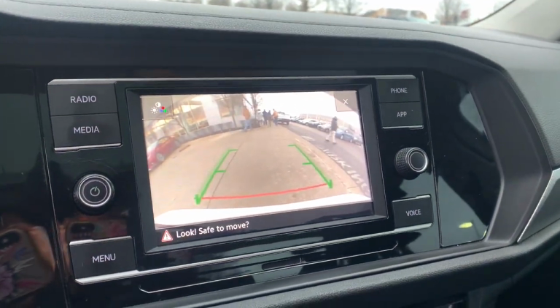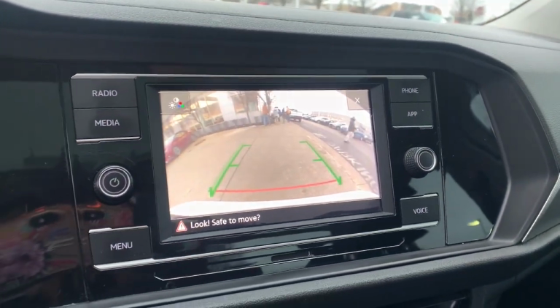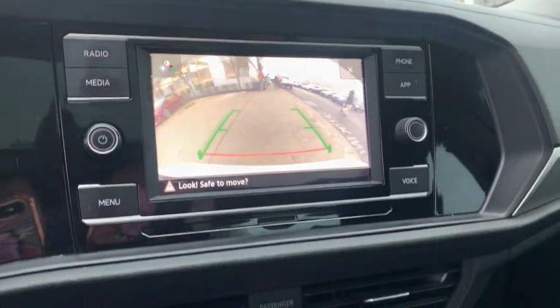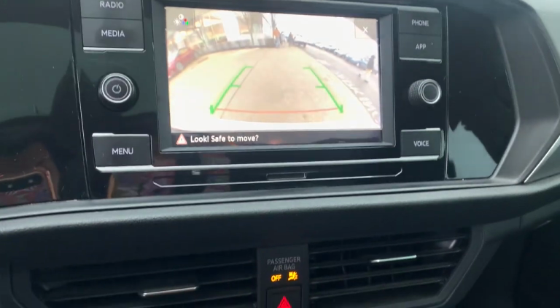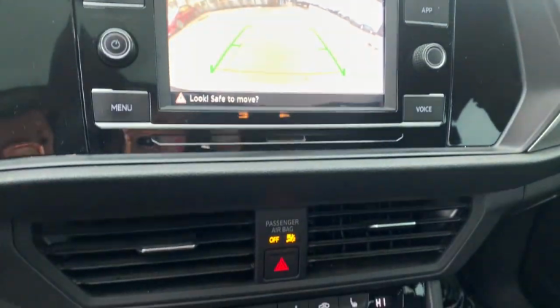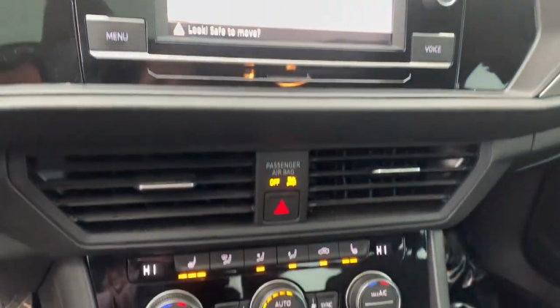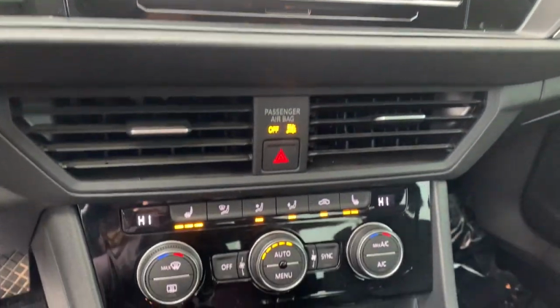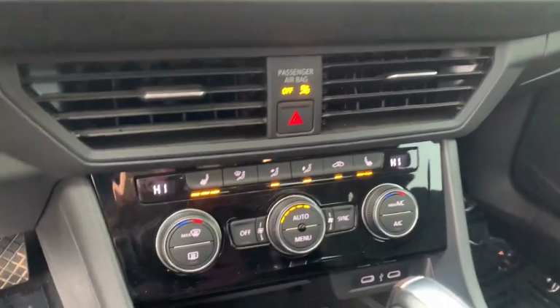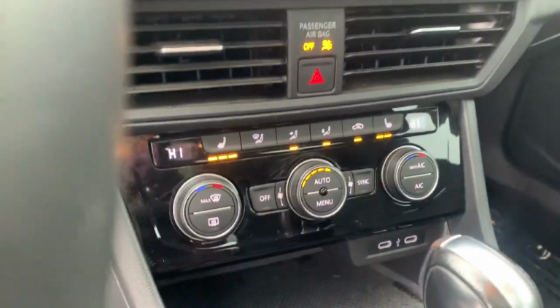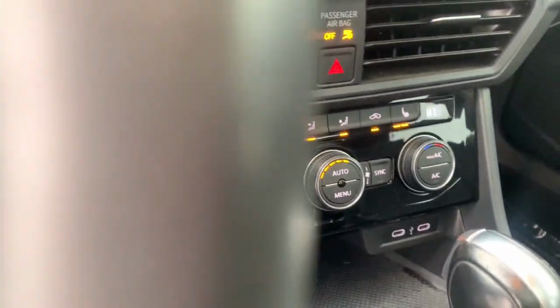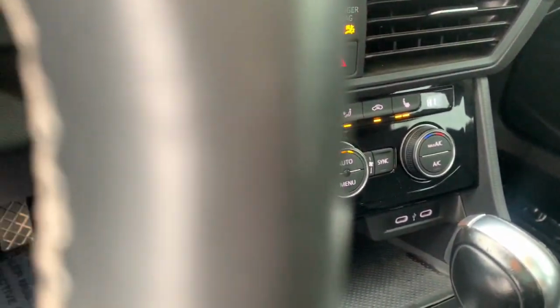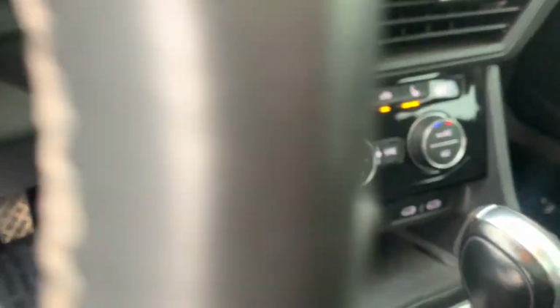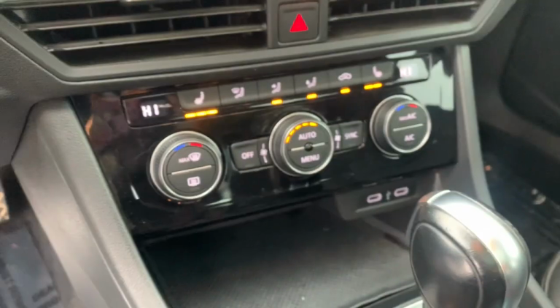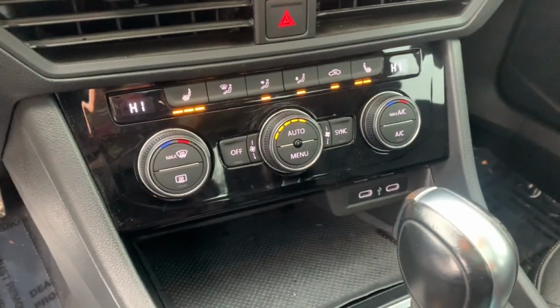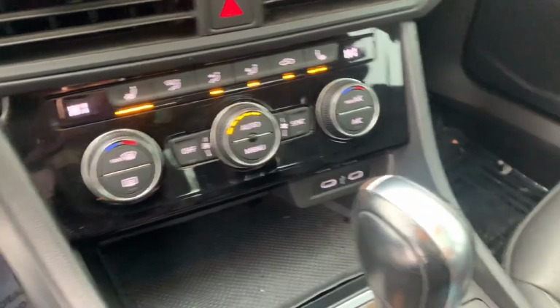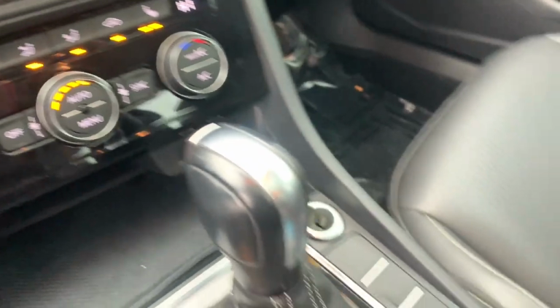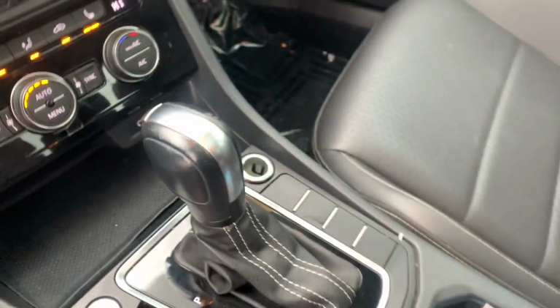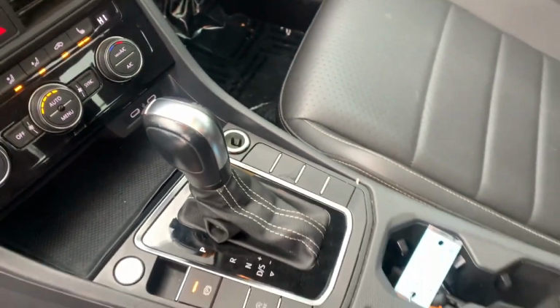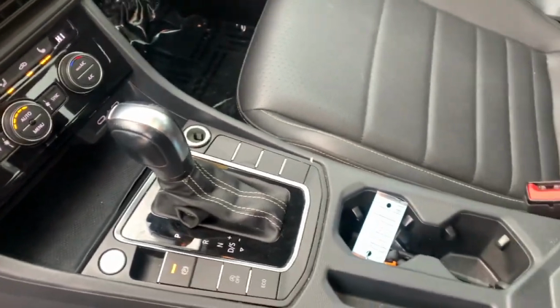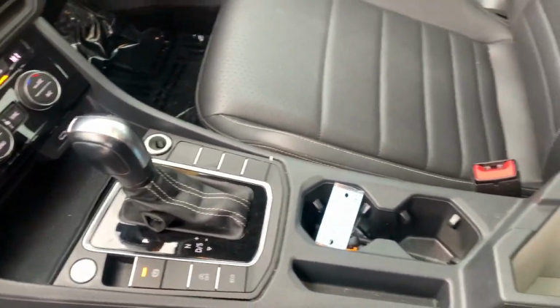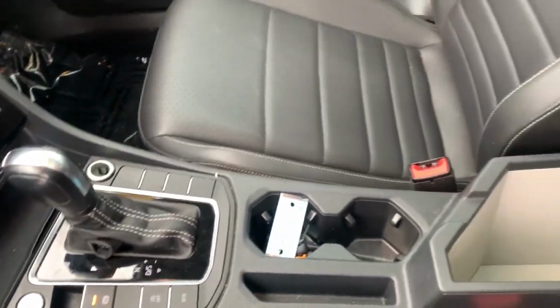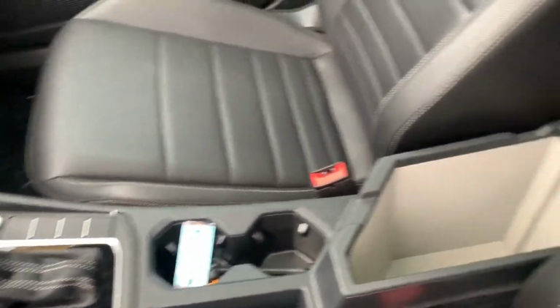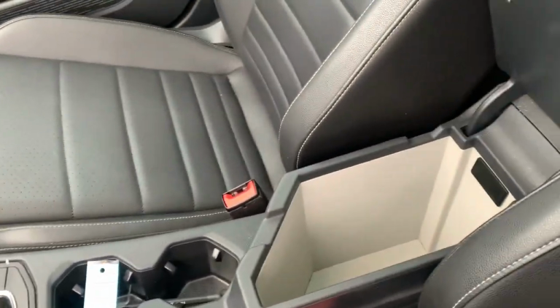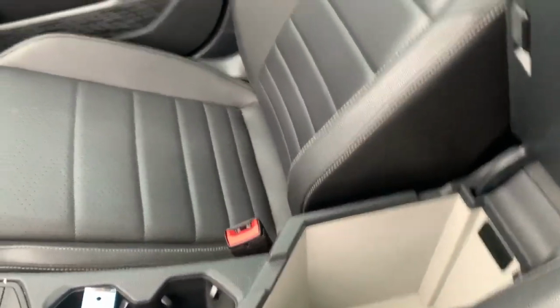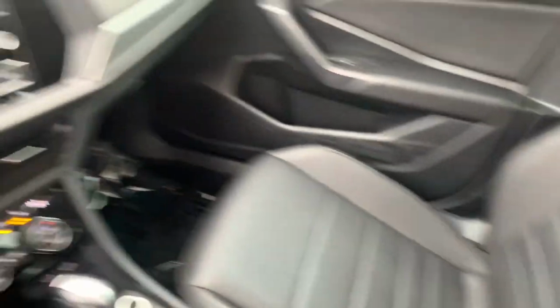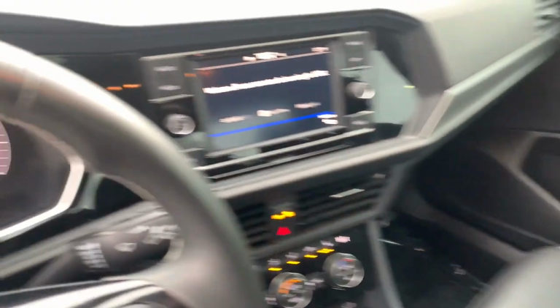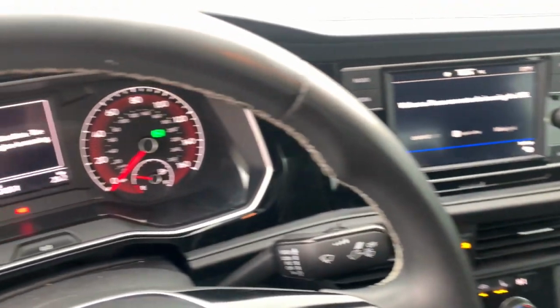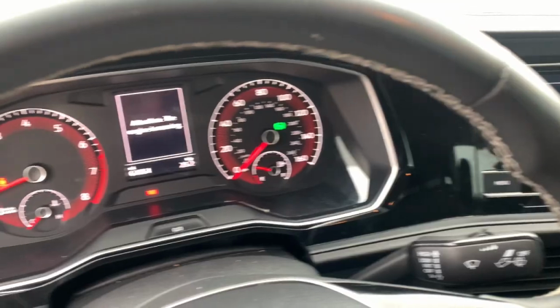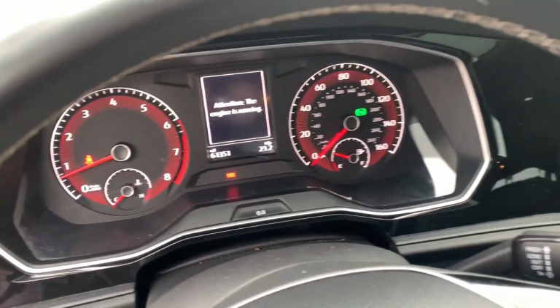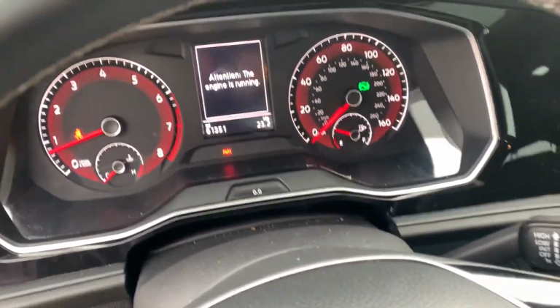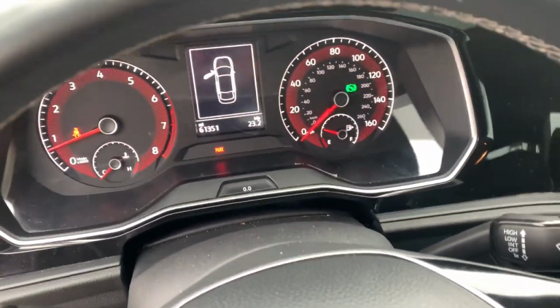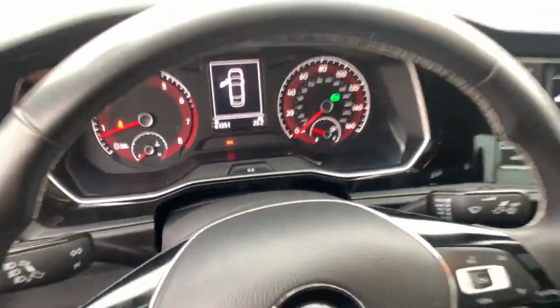Panoramic roof, sun moonroof, keyless entry, backup camera, satellite radio, heated mirrors, Bluetooth, aluminum wheels, heated front seat, electronic stability control.